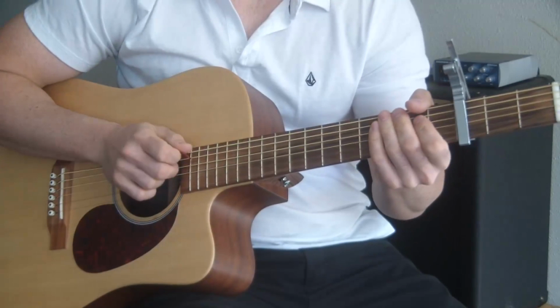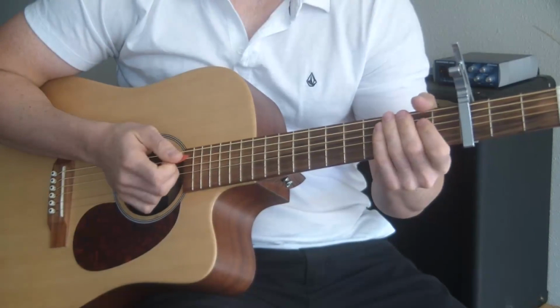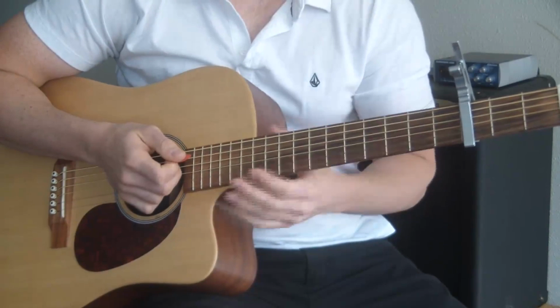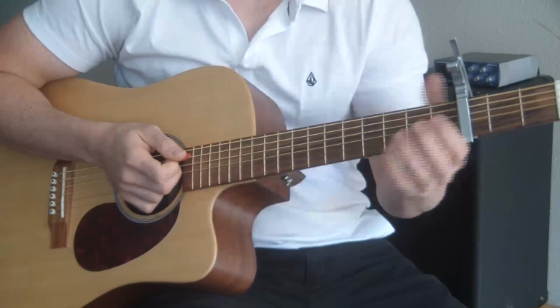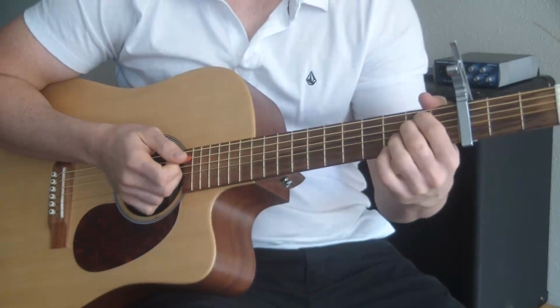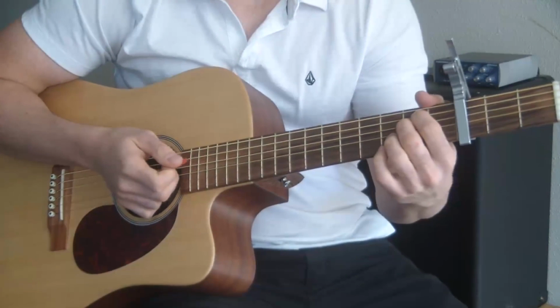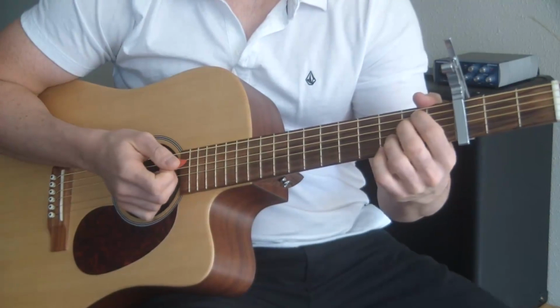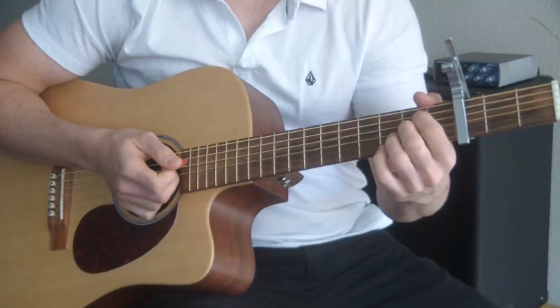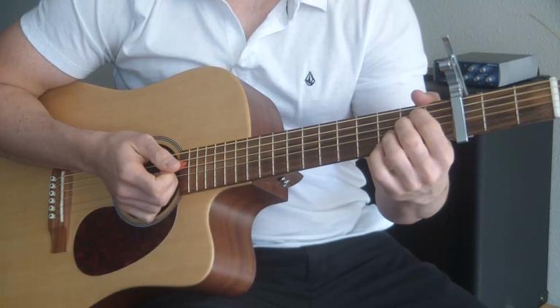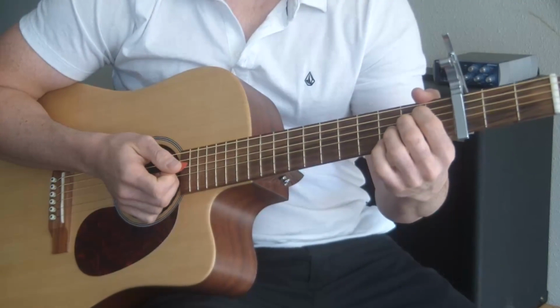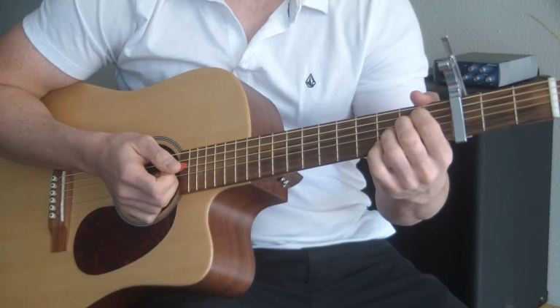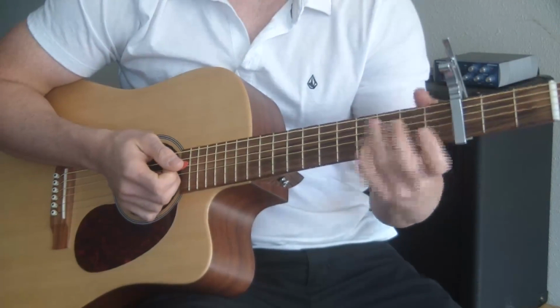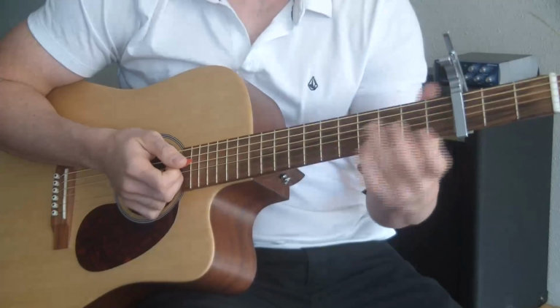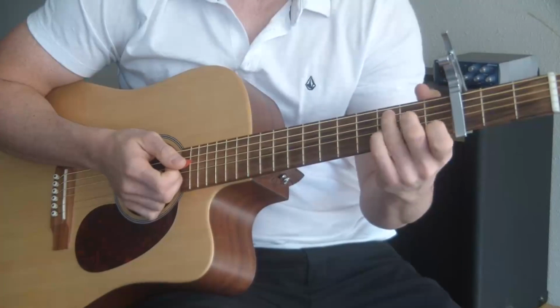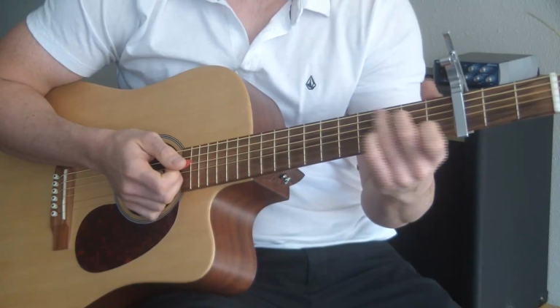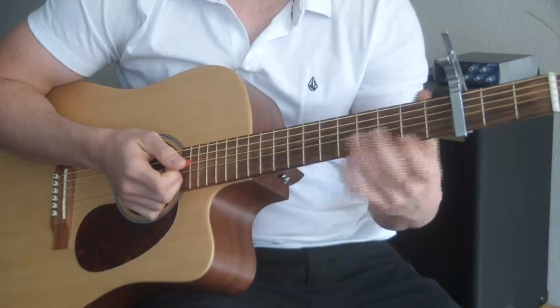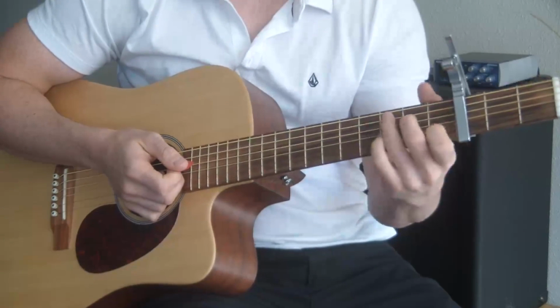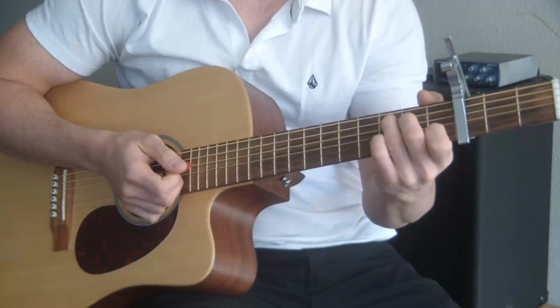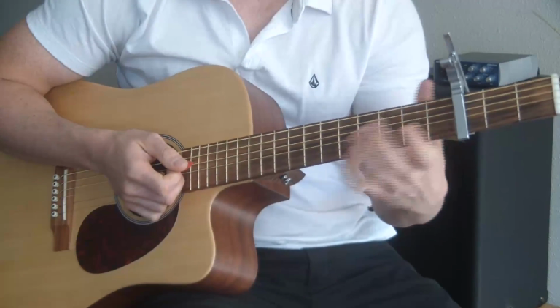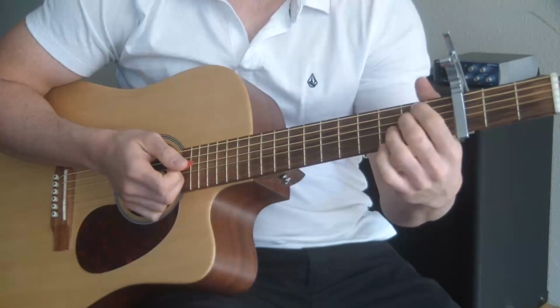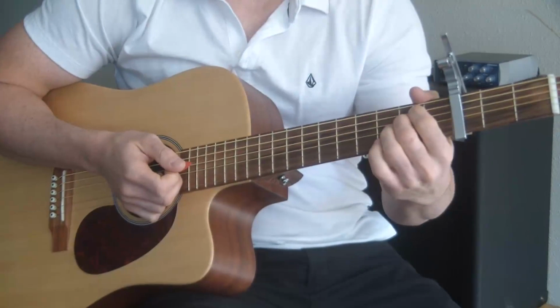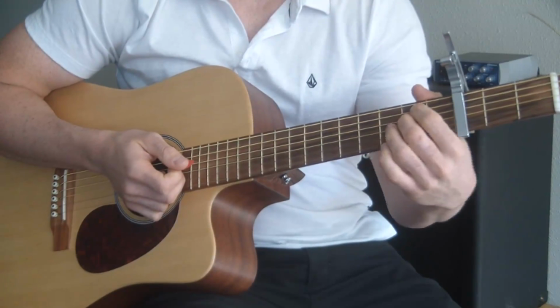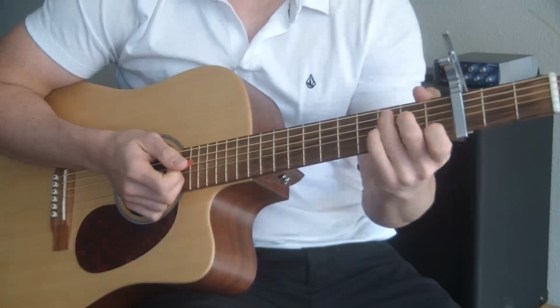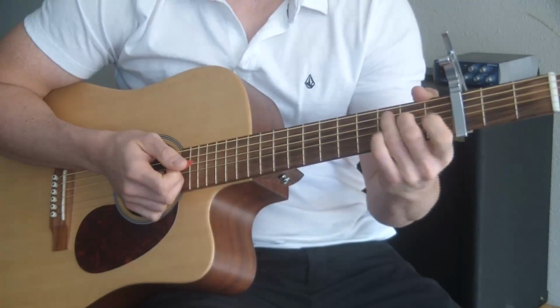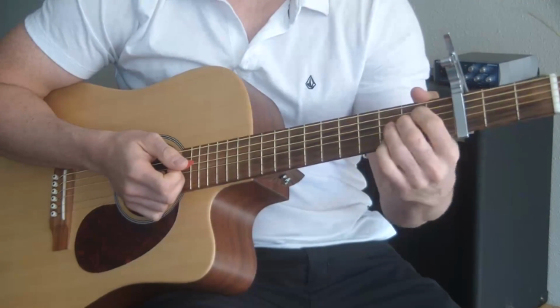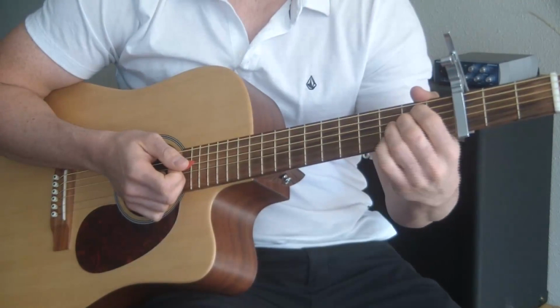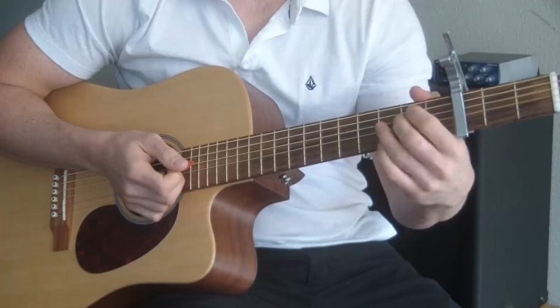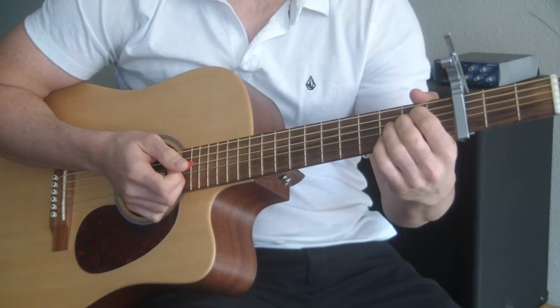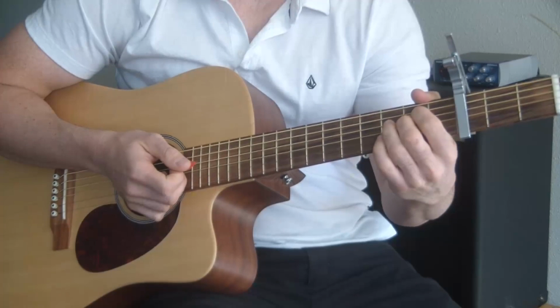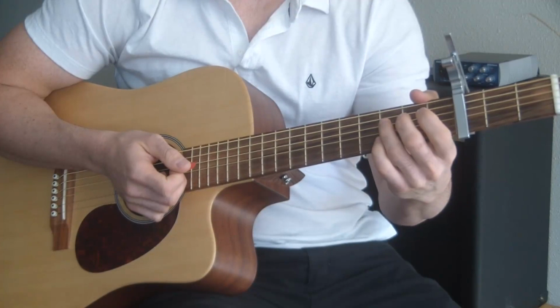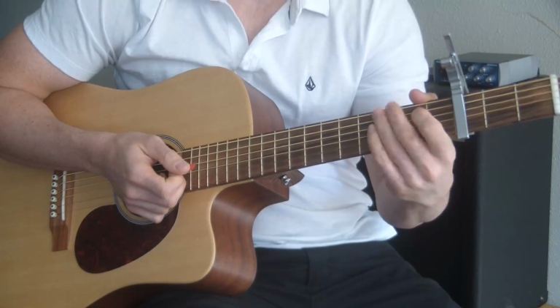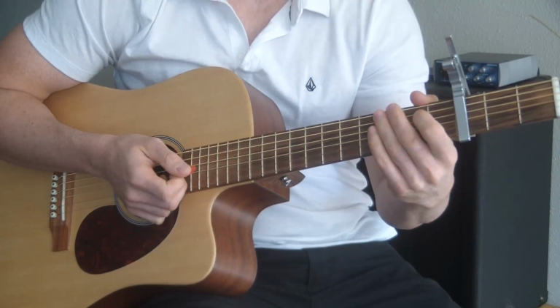Not too bad. That should be slow enough so you can see the strumming pattern, and just remember that that chord progression is over and over and over again throughout the entire song.